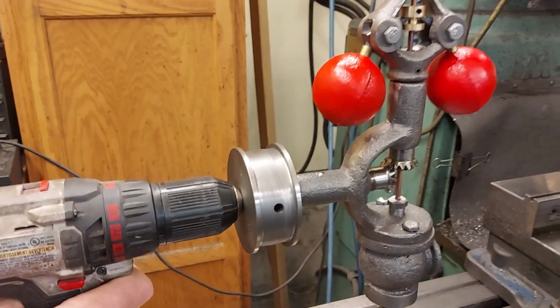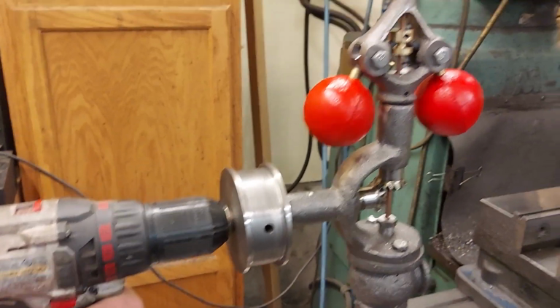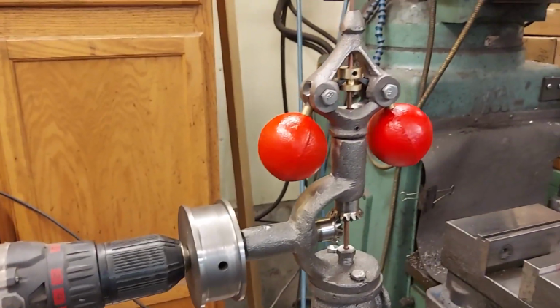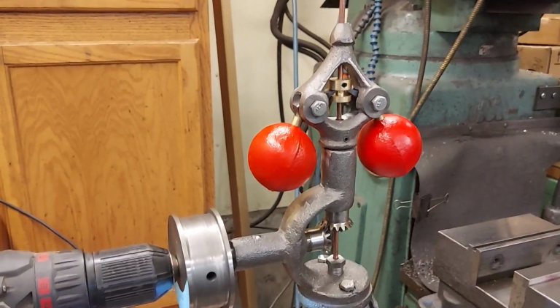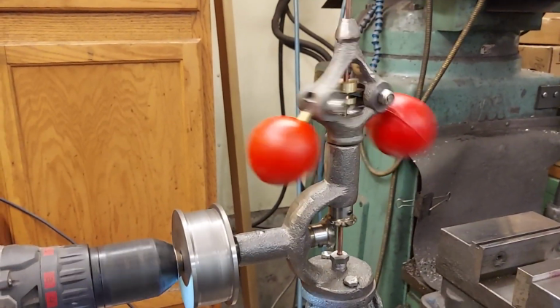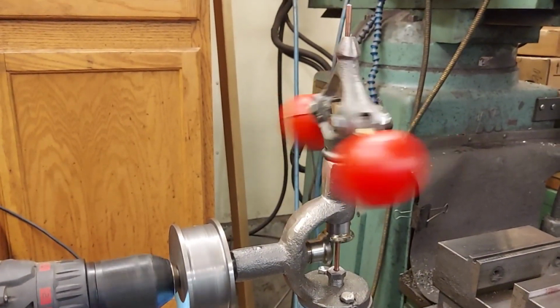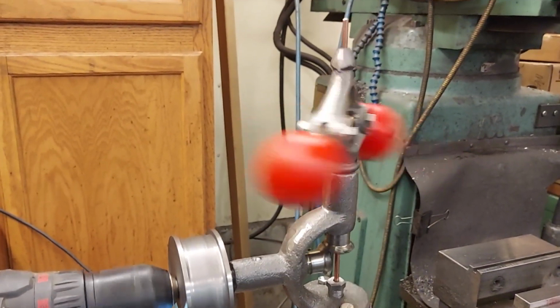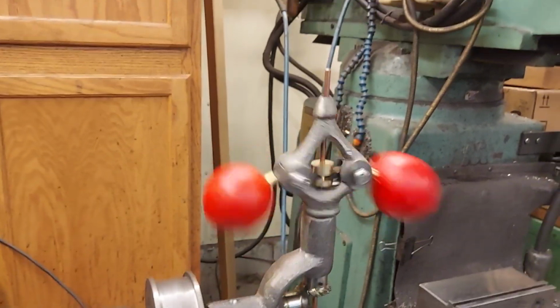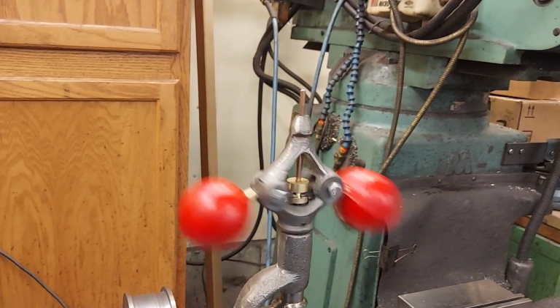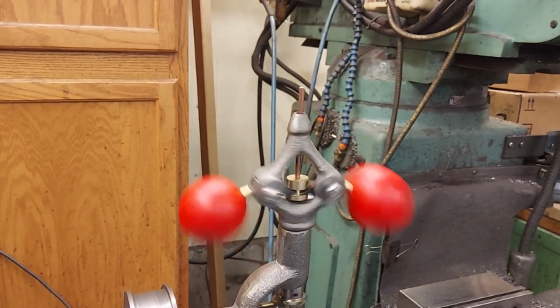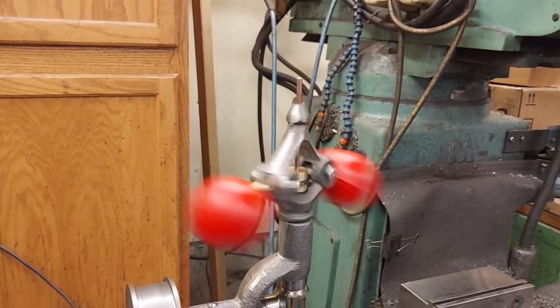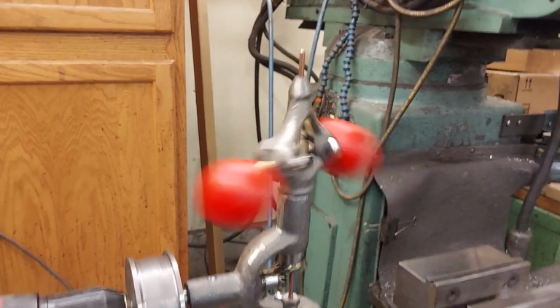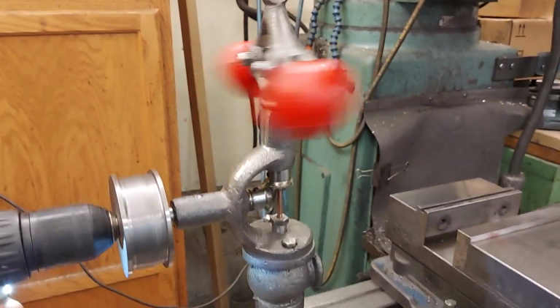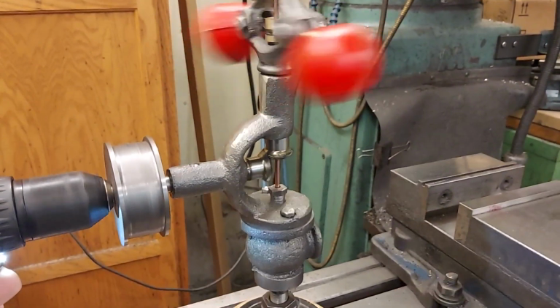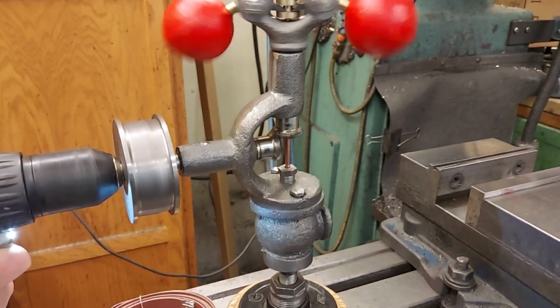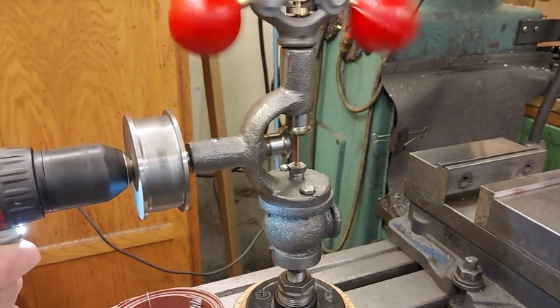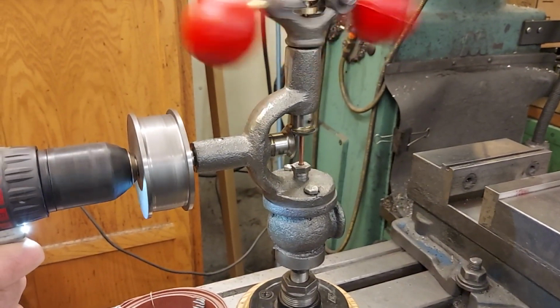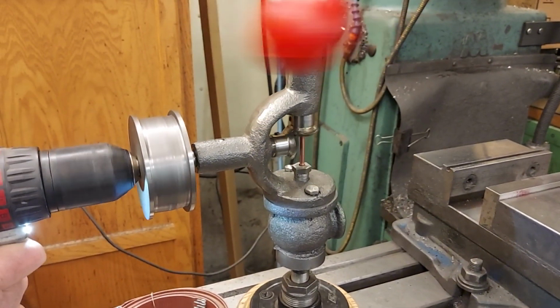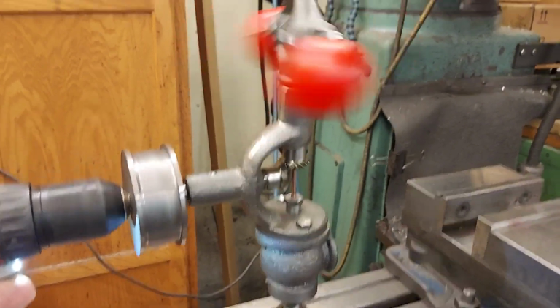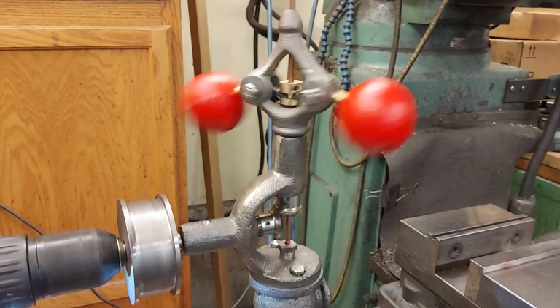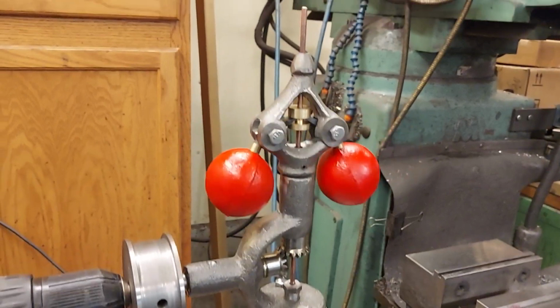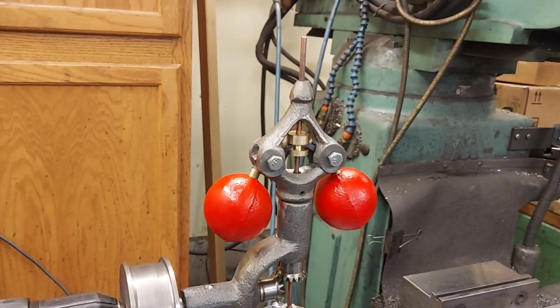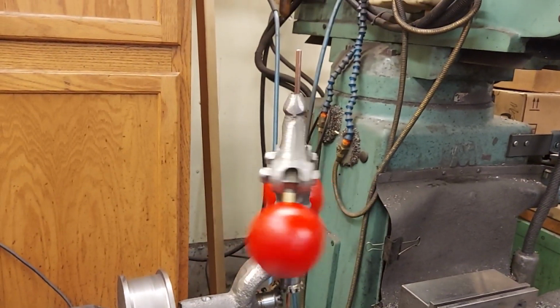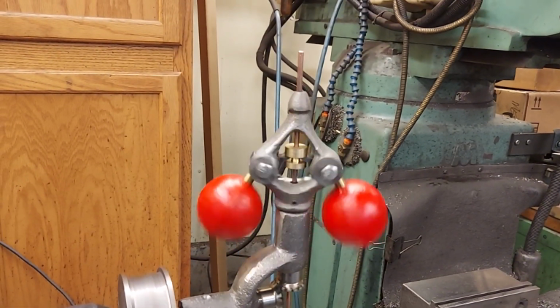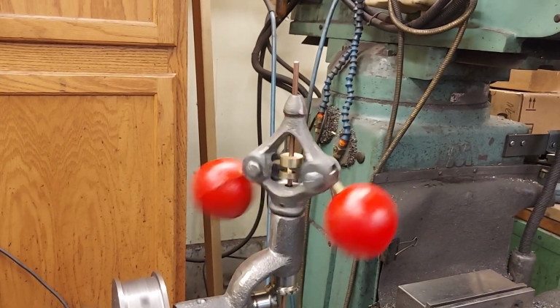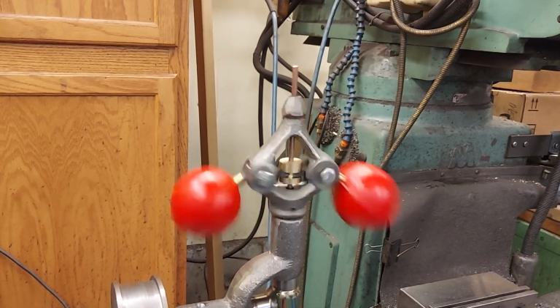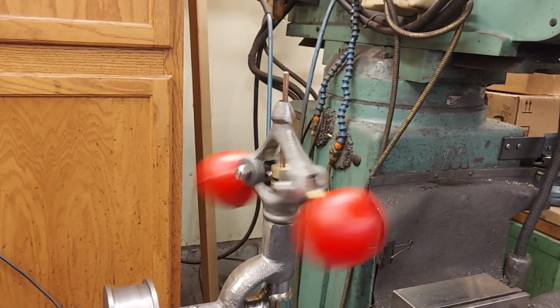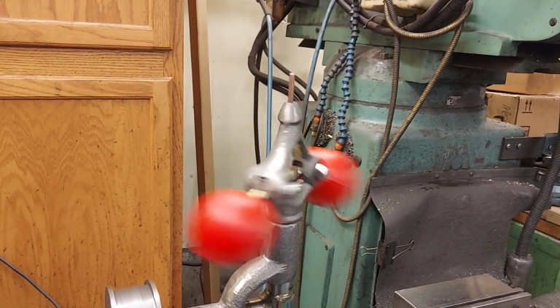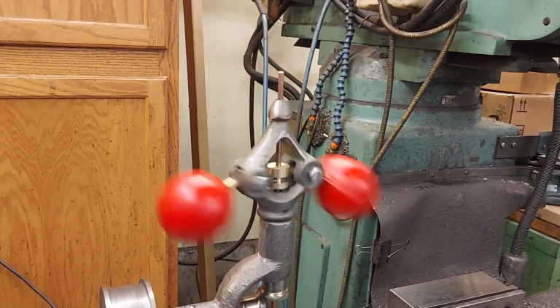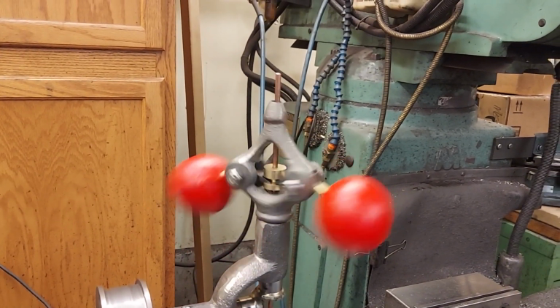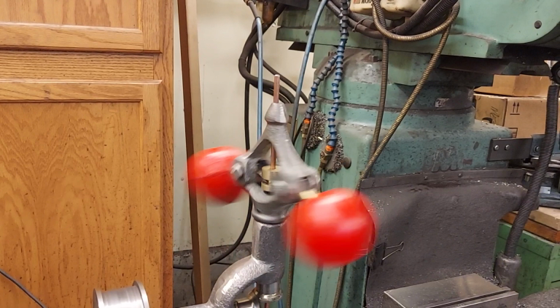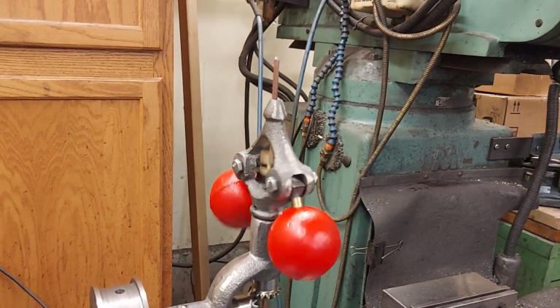I'll run the drill here. Note the part going up and down as the balls fly out.